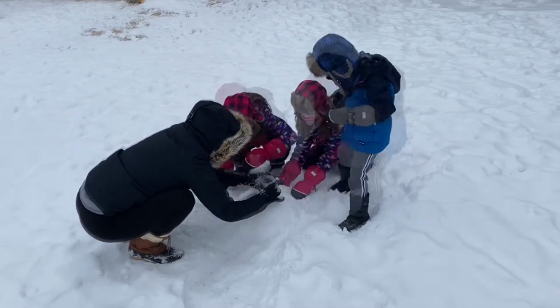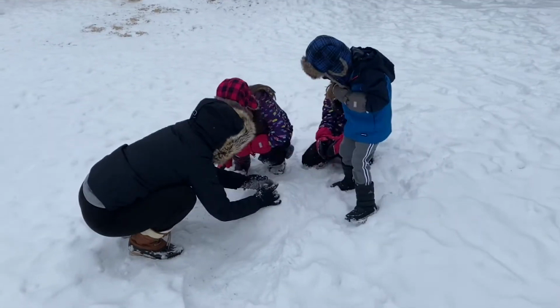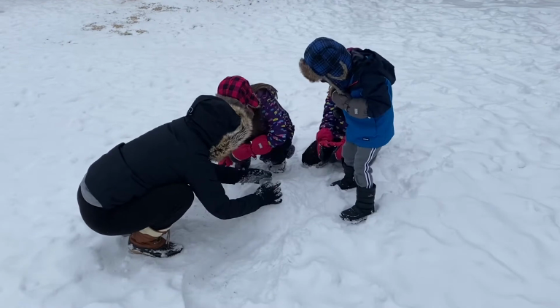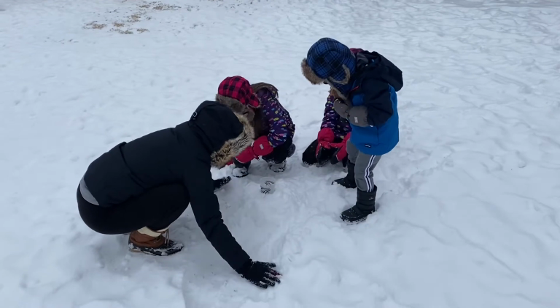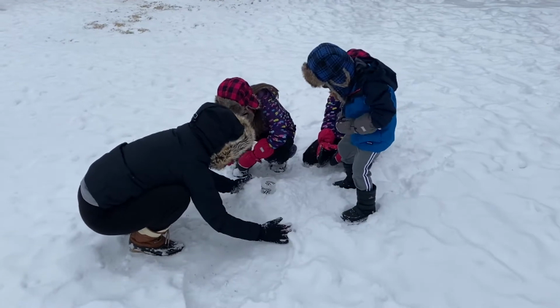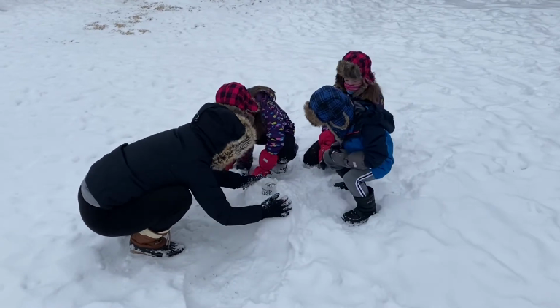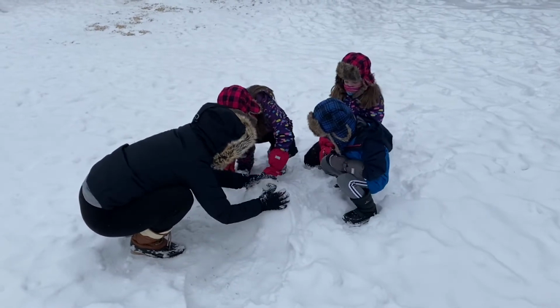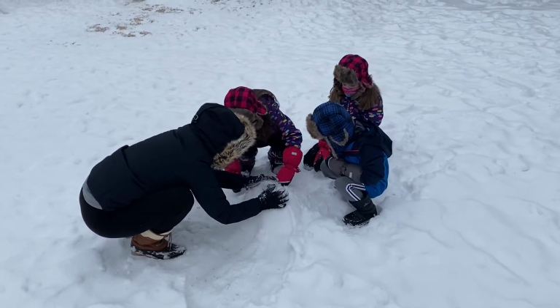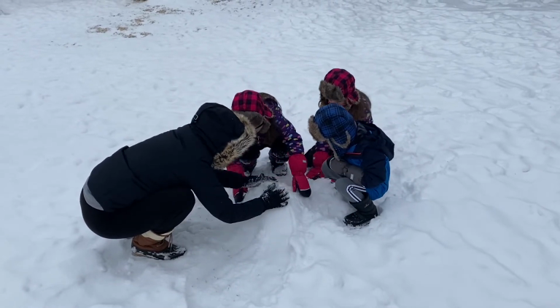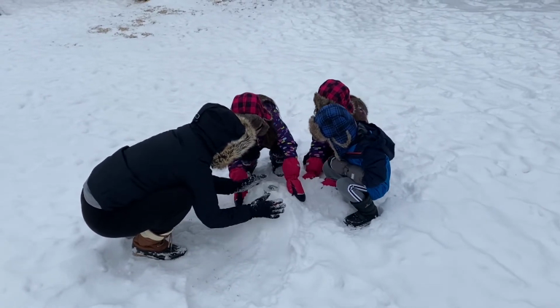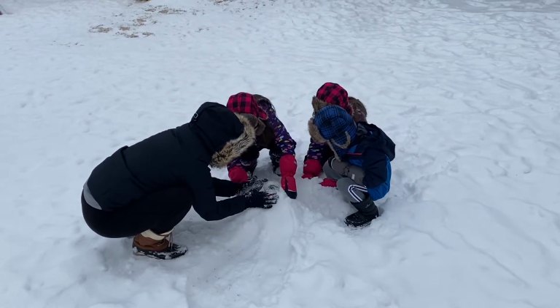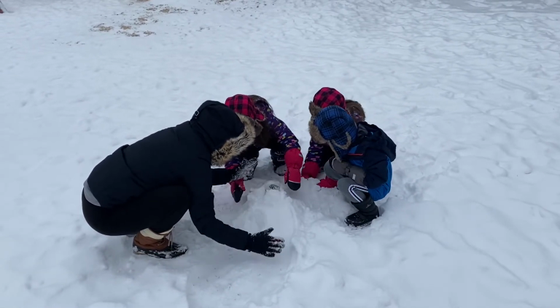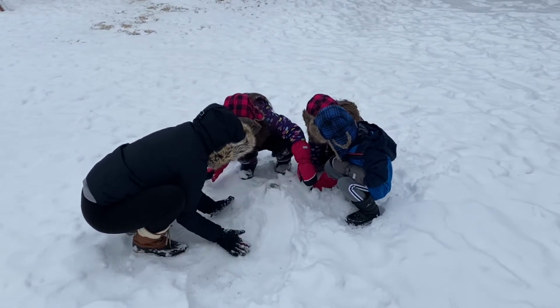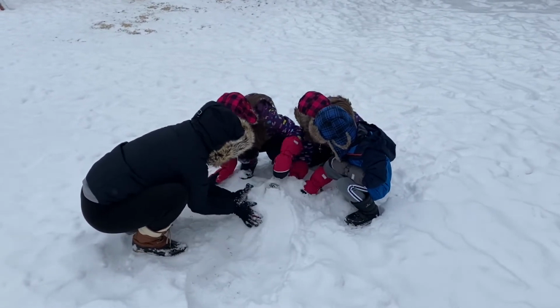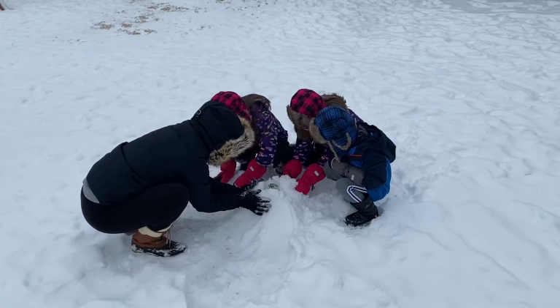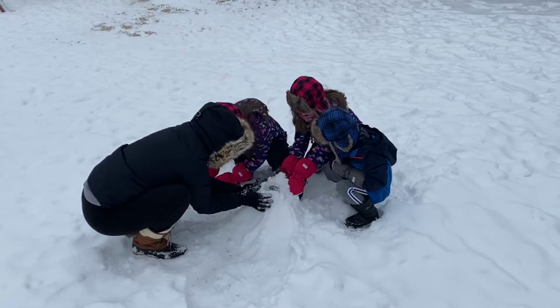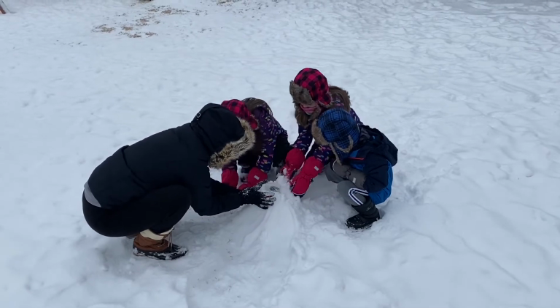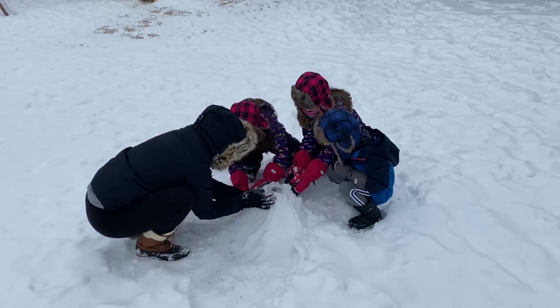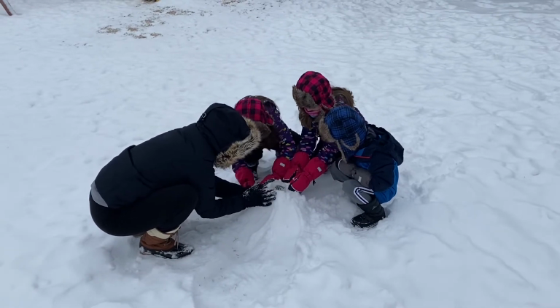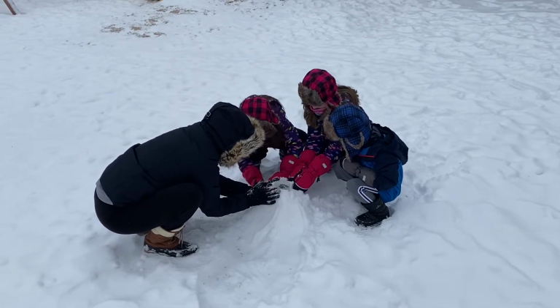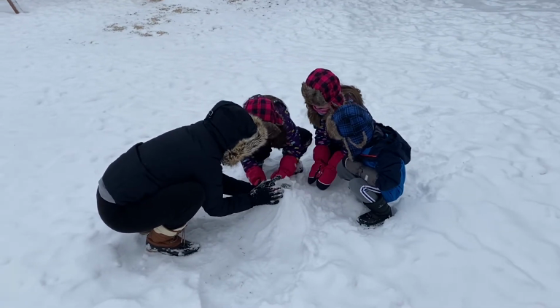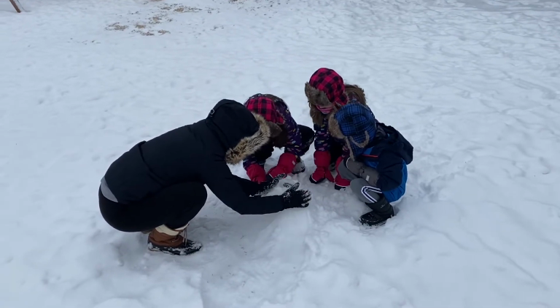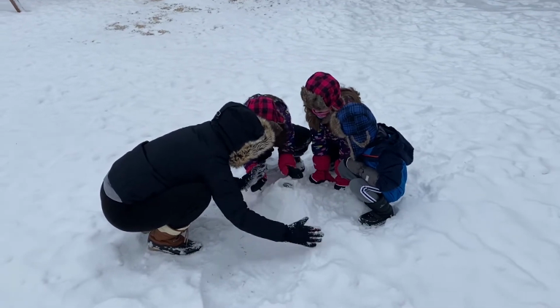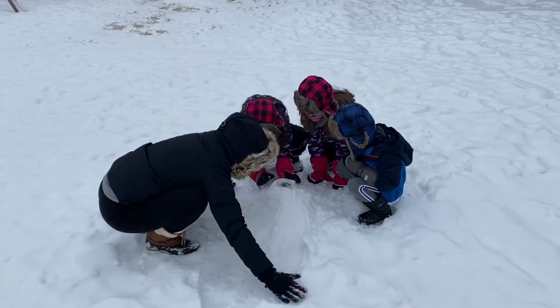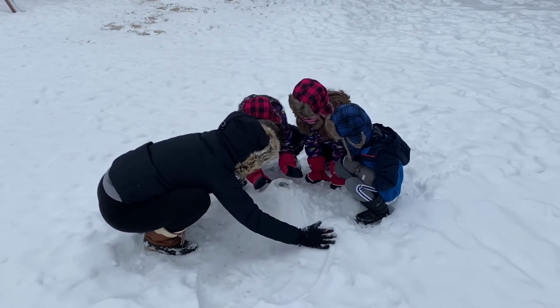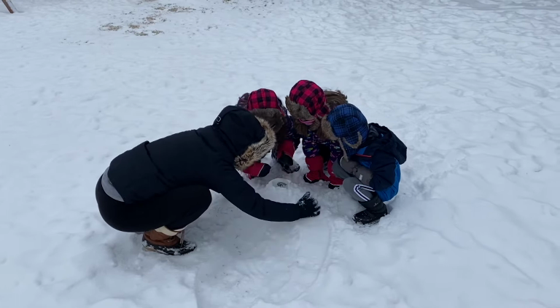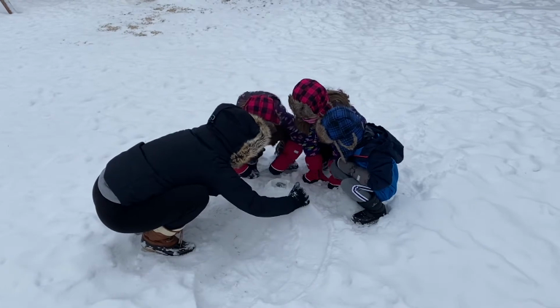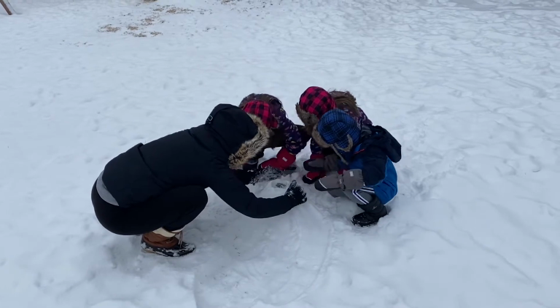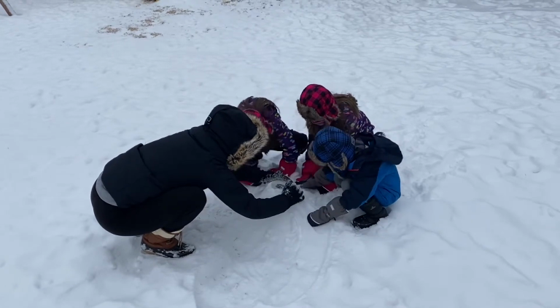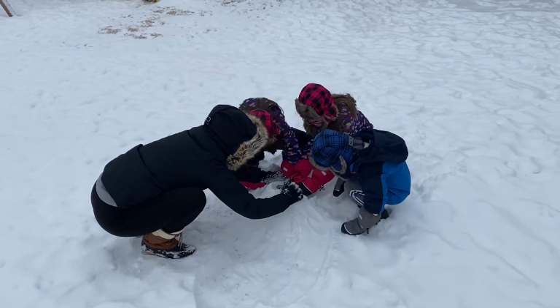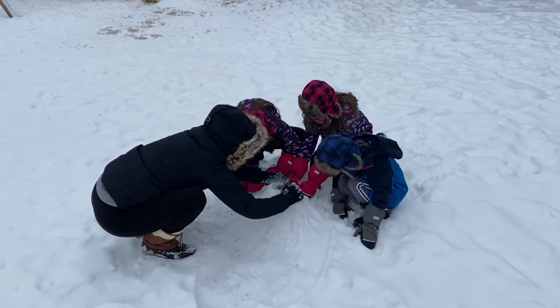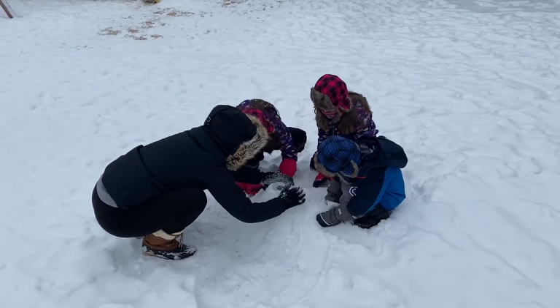We want it to get cold. Do not get it up near the lip there. Mama will take care of that. There's snow in it. Come on, Bear. We want it to get cold.